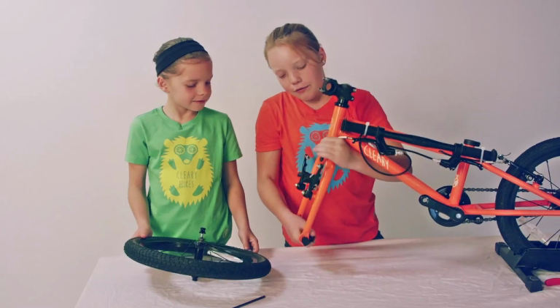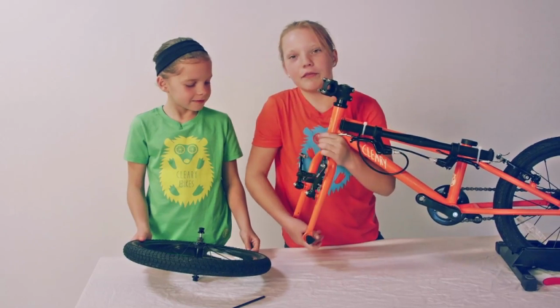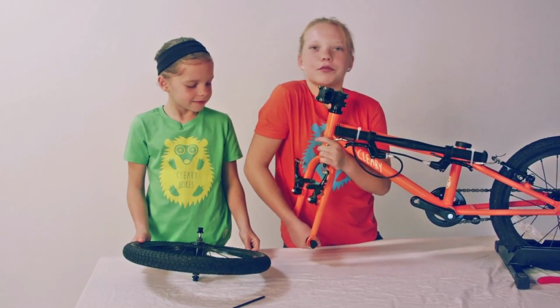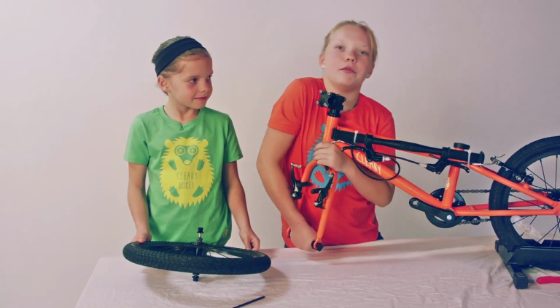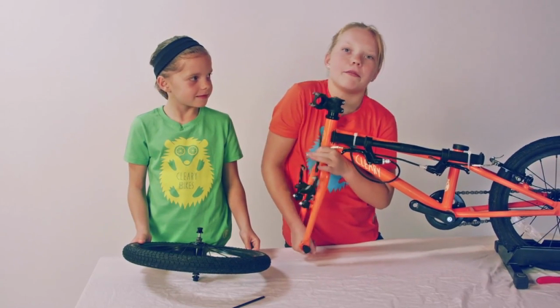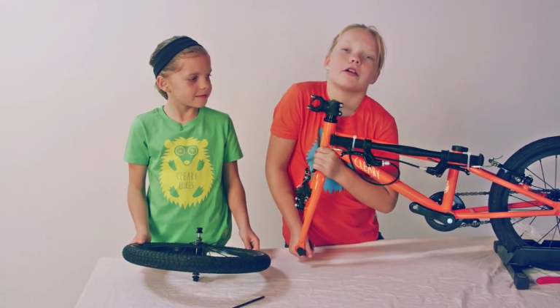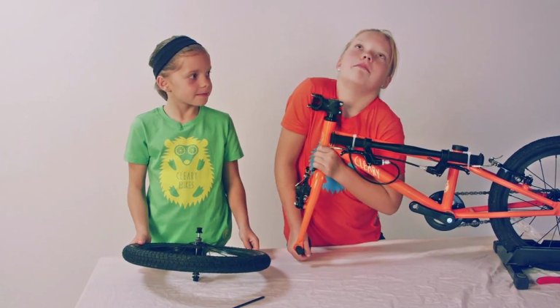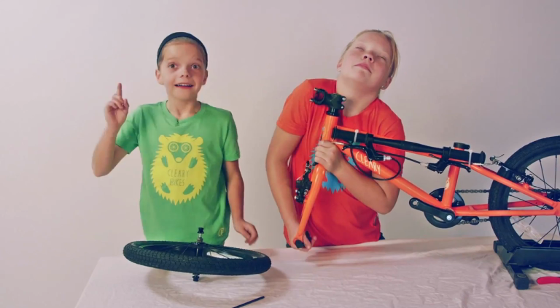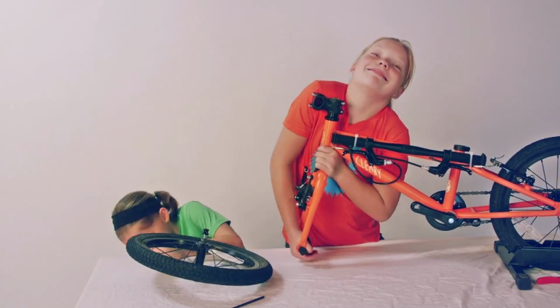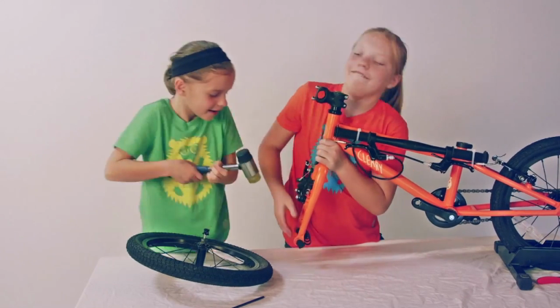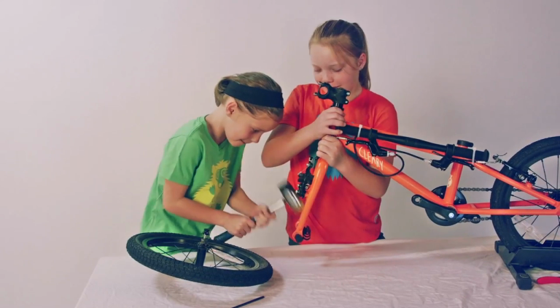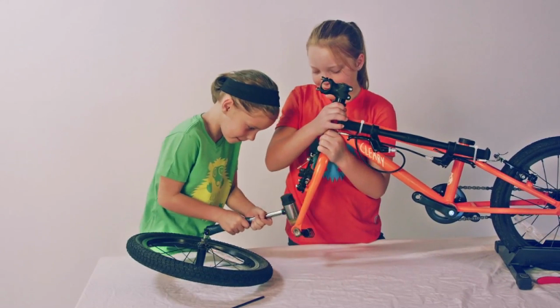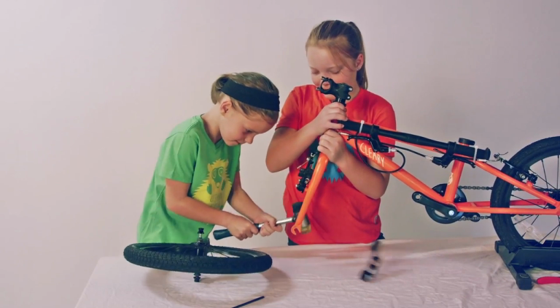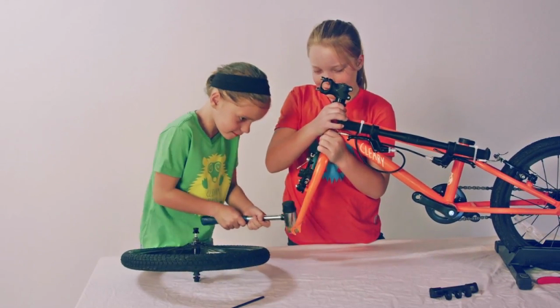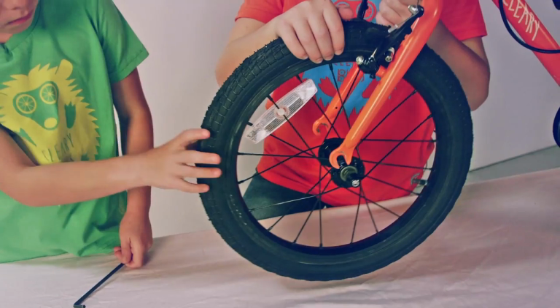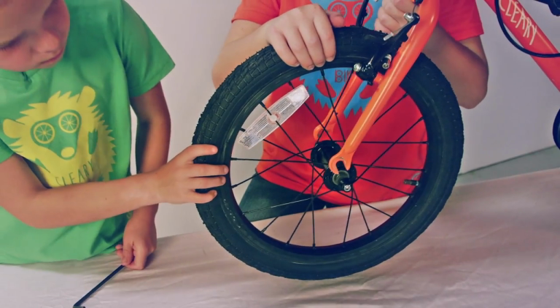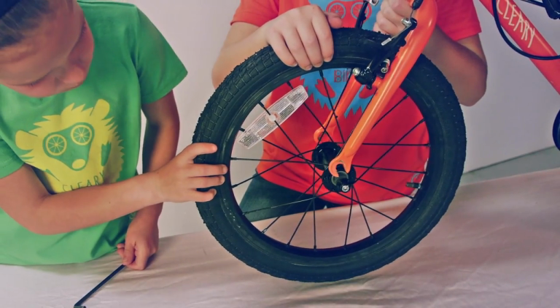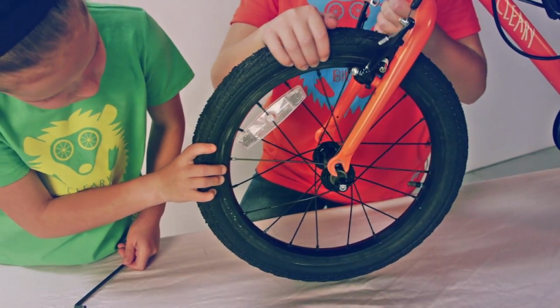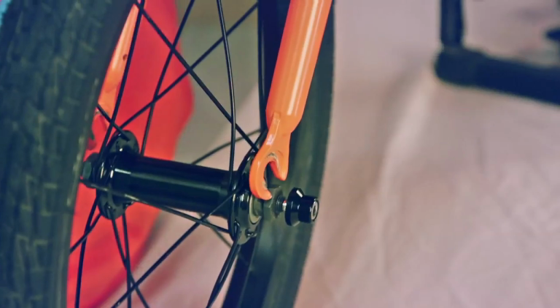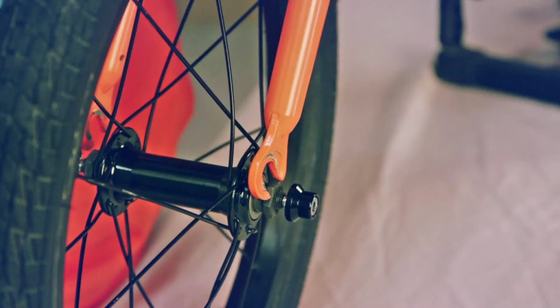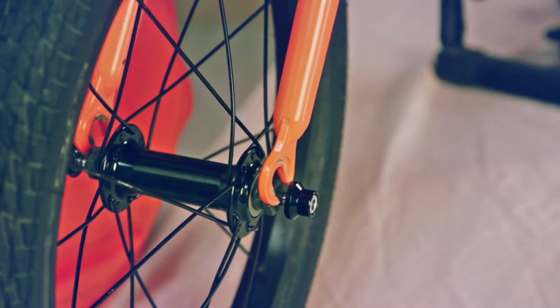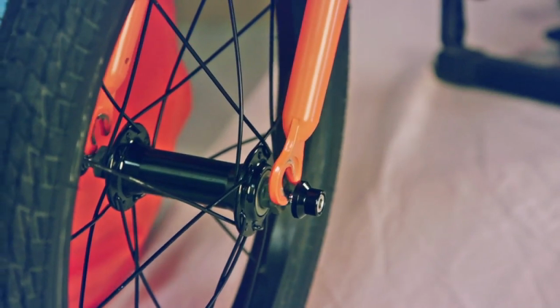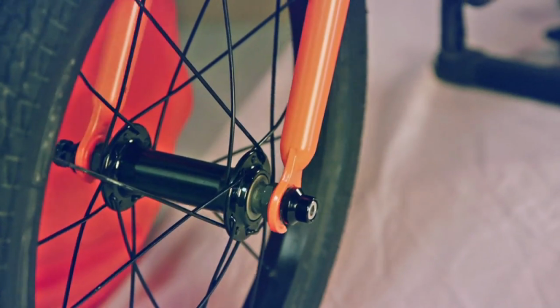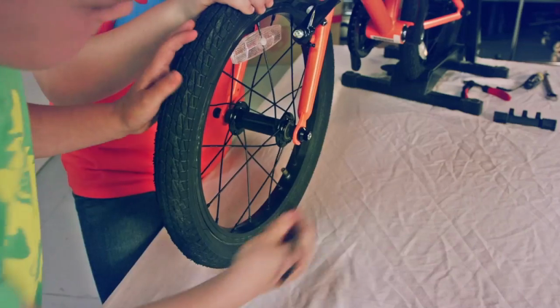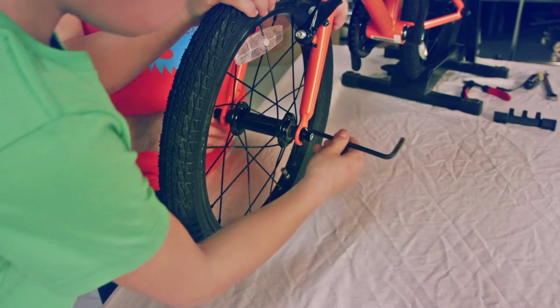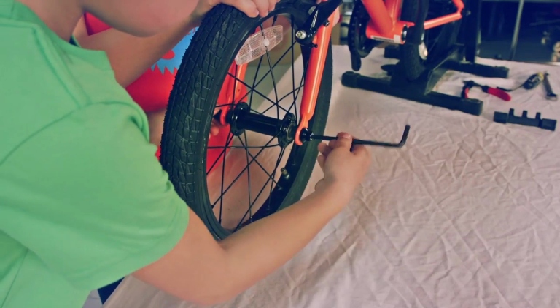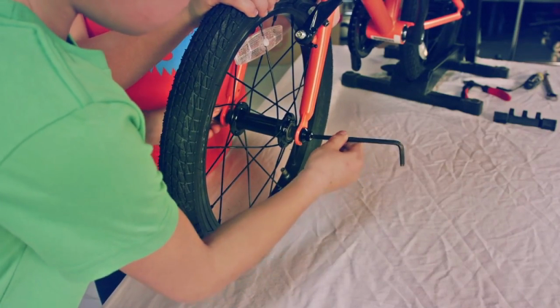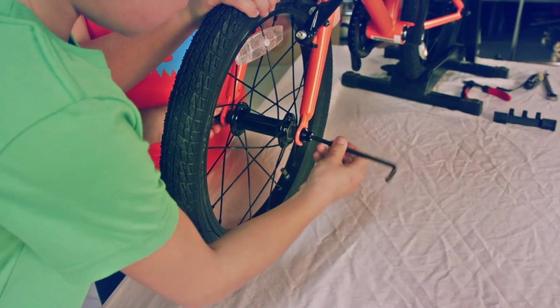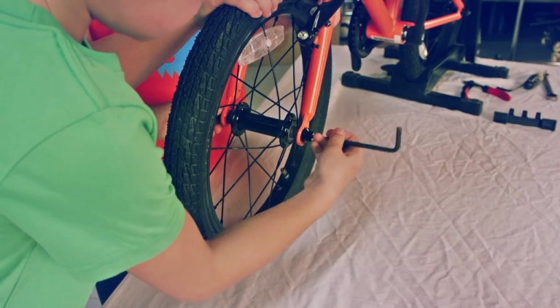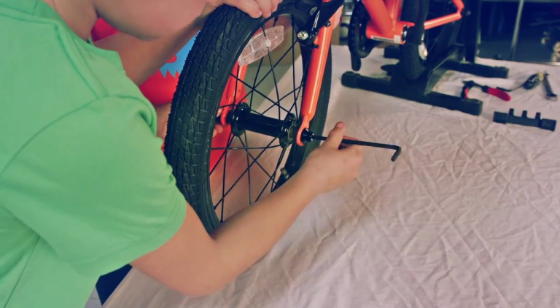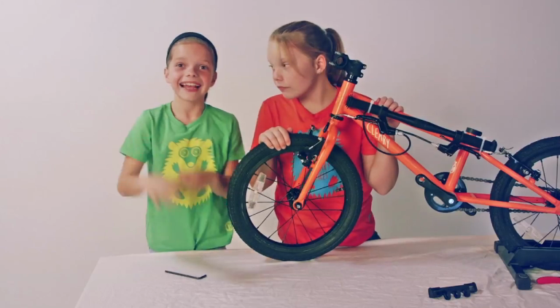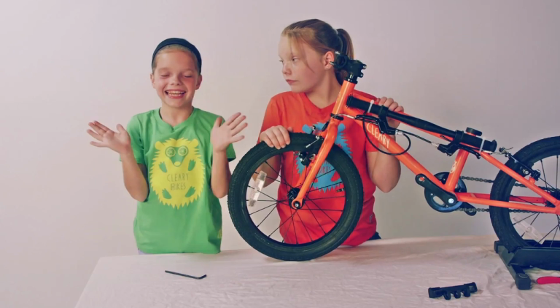Remove the plastic protective part from the fork. Insert the wheel with the brakes facing forward. Tighten as much as possible with a 5 Allen wrench. That's it.